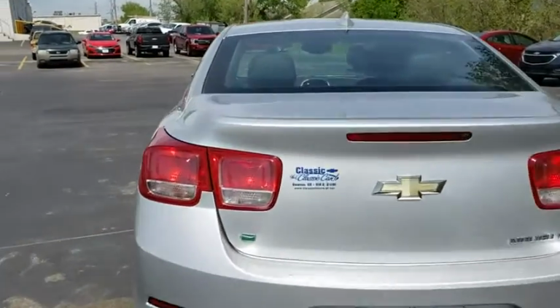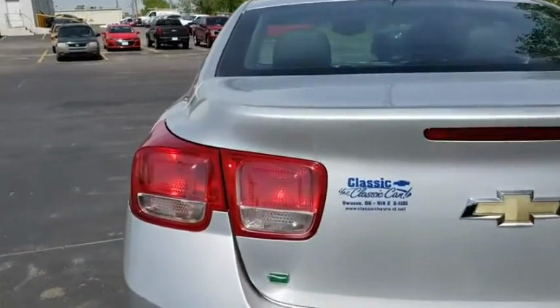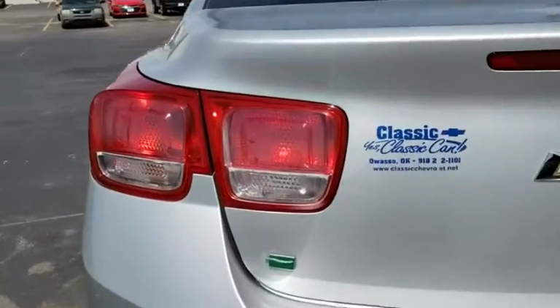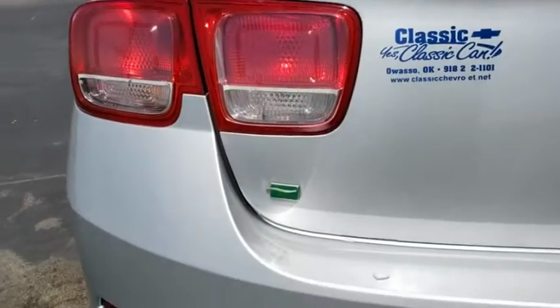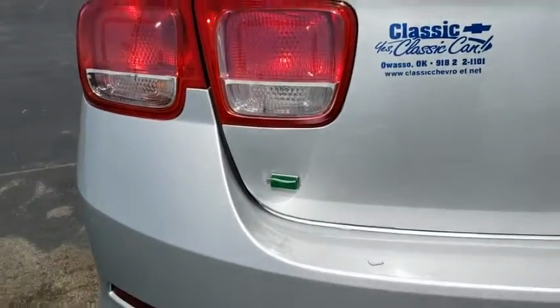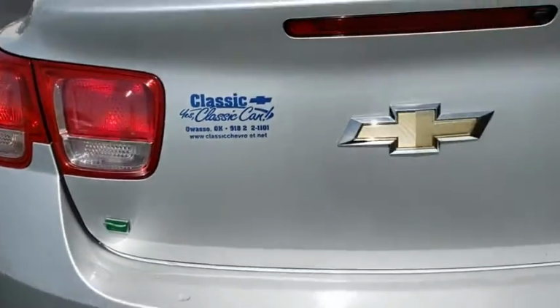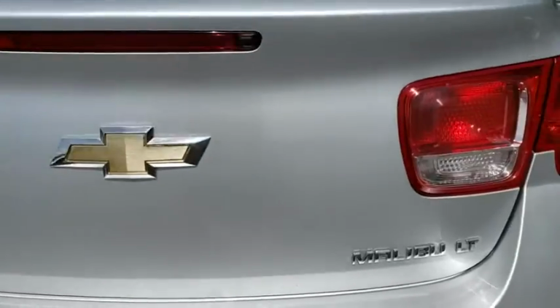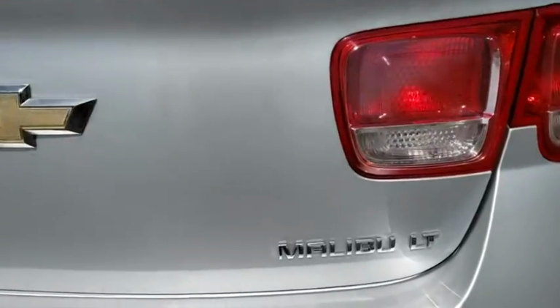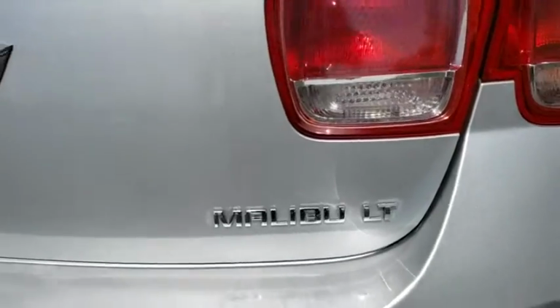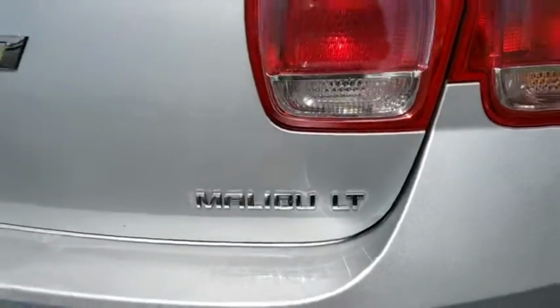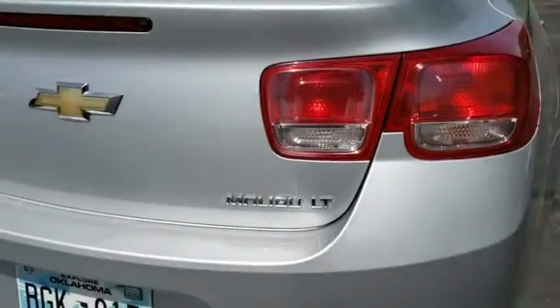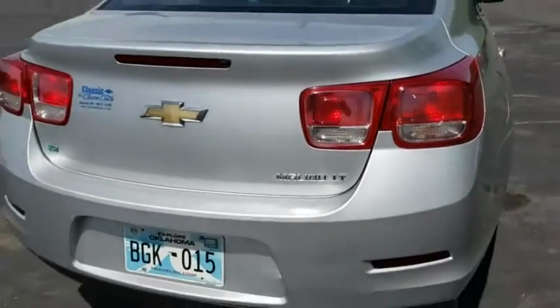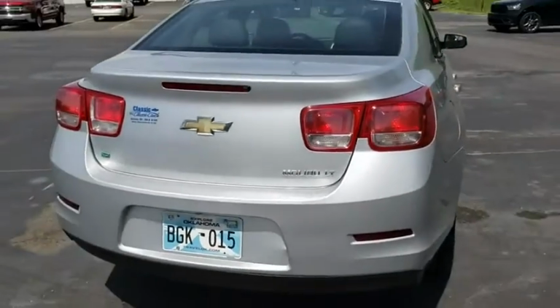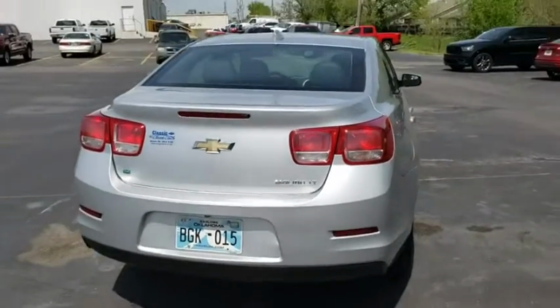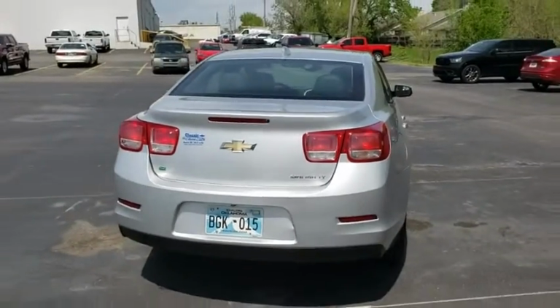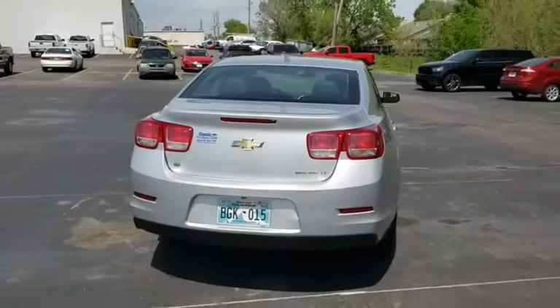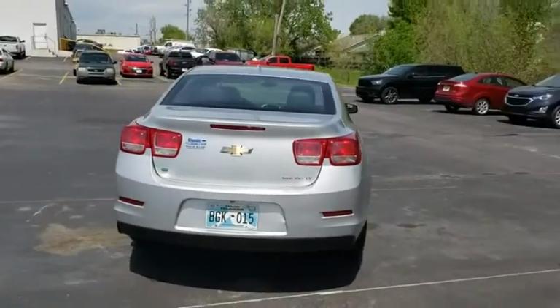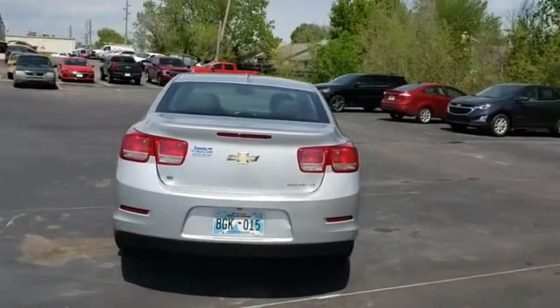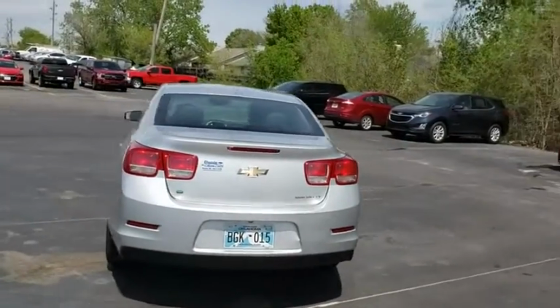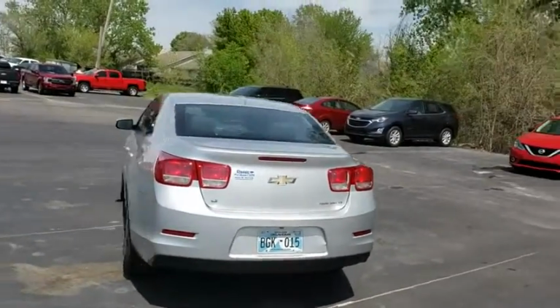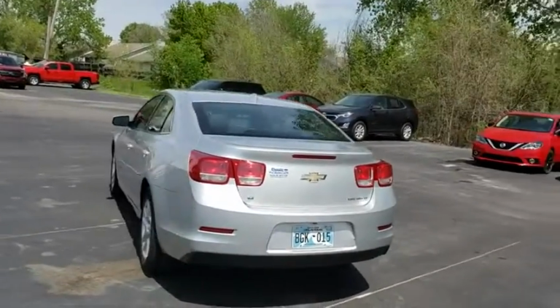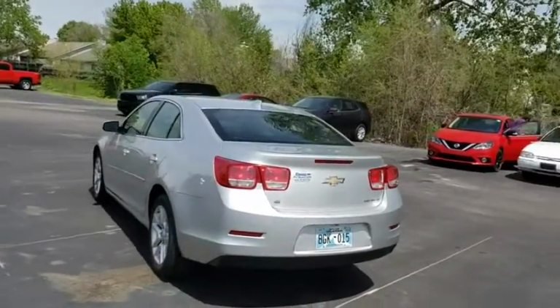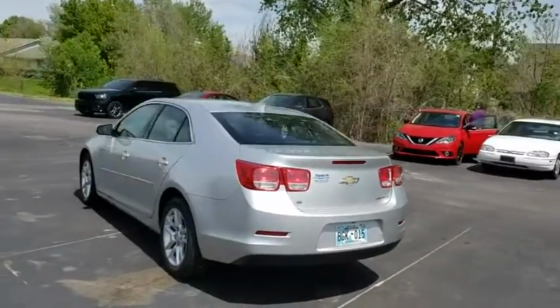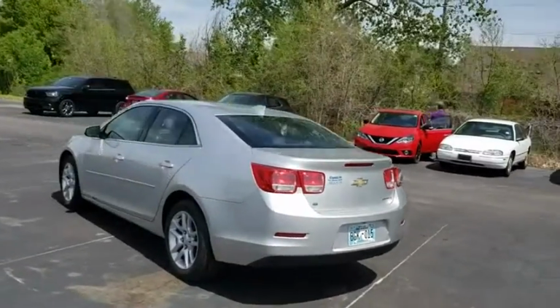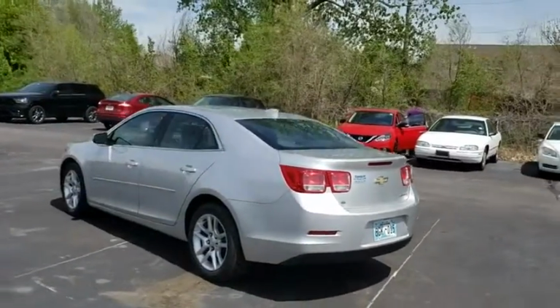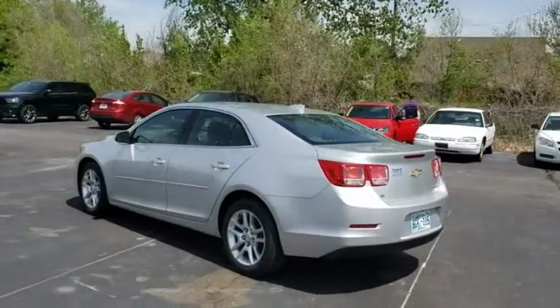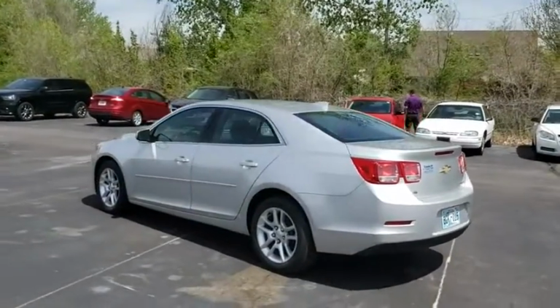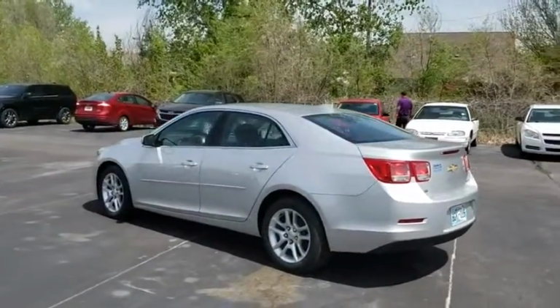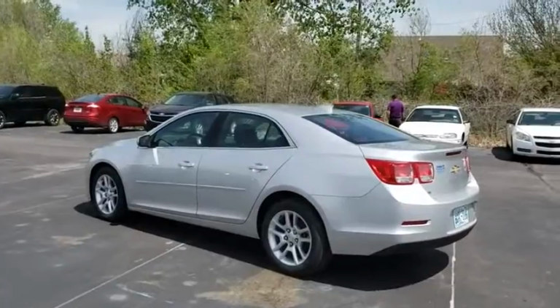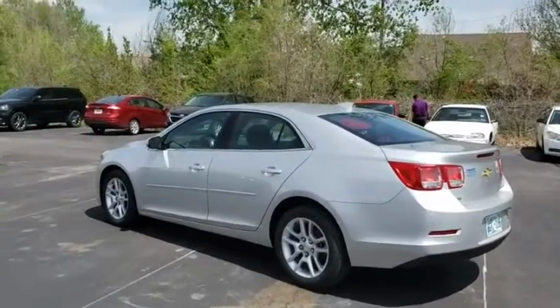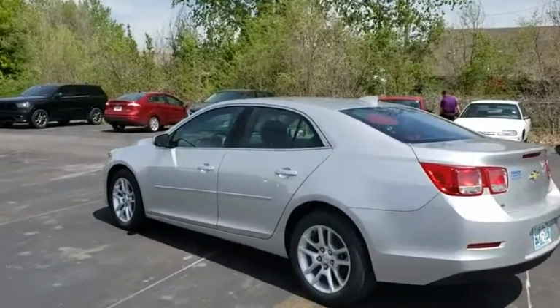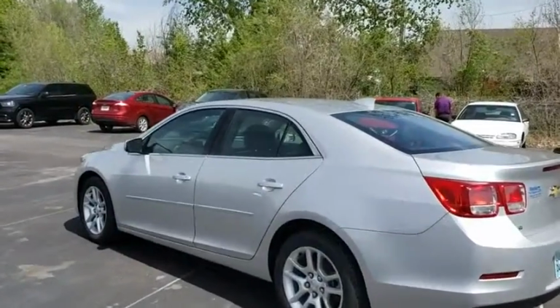Floor mats, hard disk drive media storage, AM-FM stereo with CD player, cruise control, aluminum wheels, four-wheel disc brakes, rear defrost, AM-FM stereo radio, front-wheel drive, CD player.